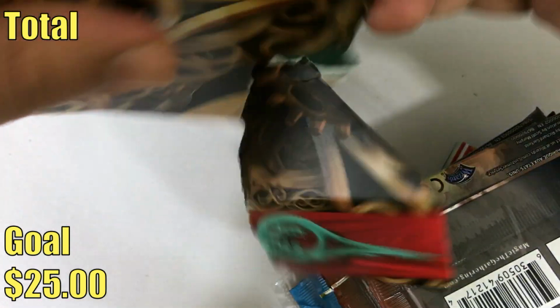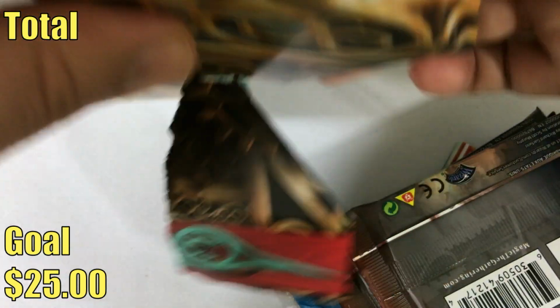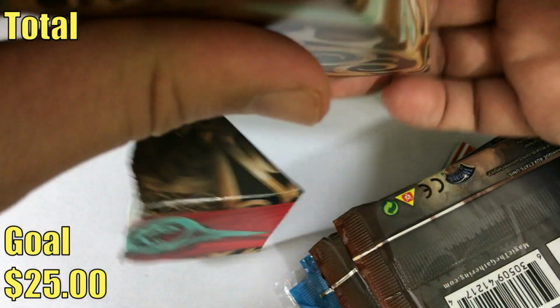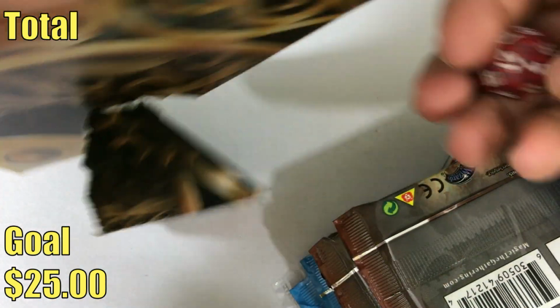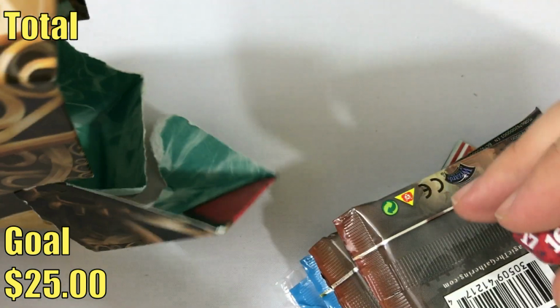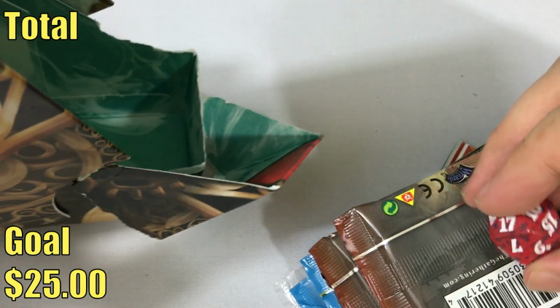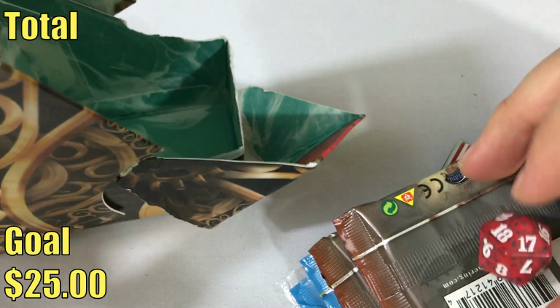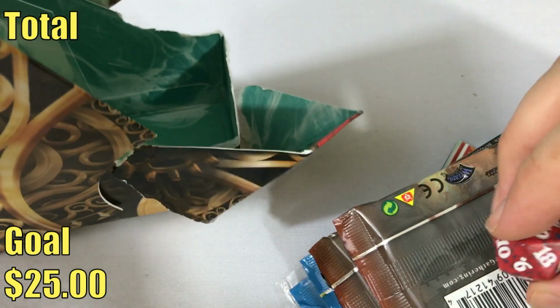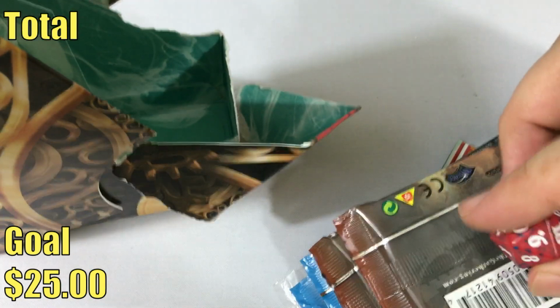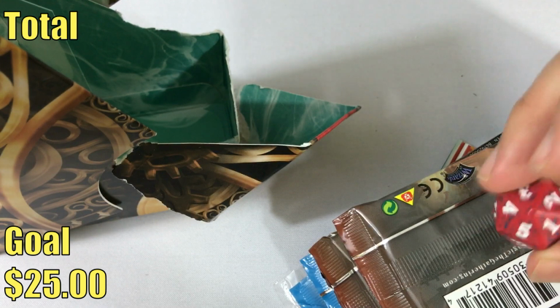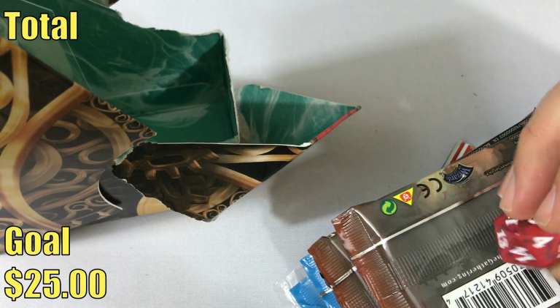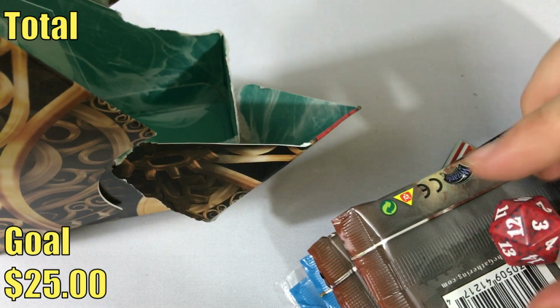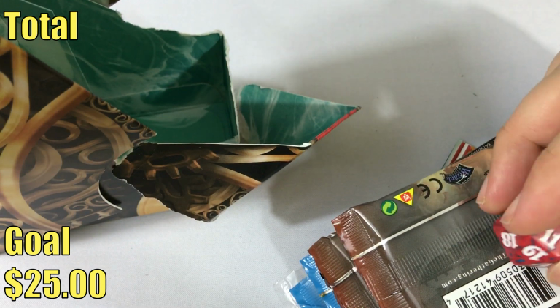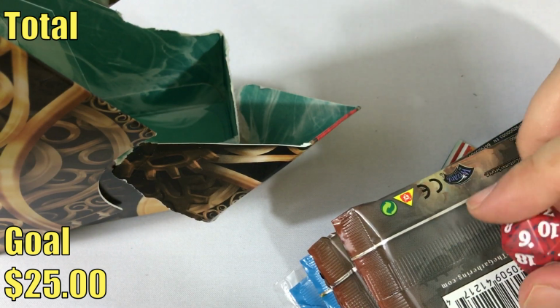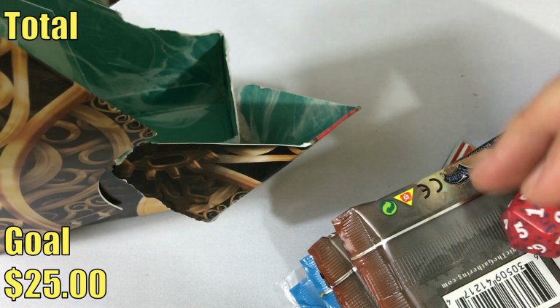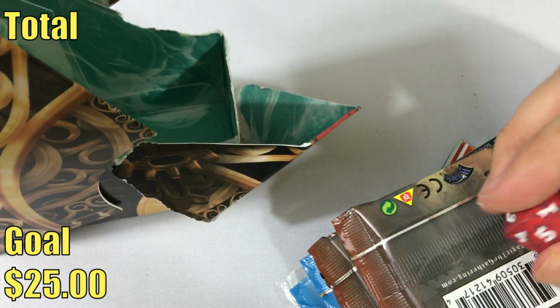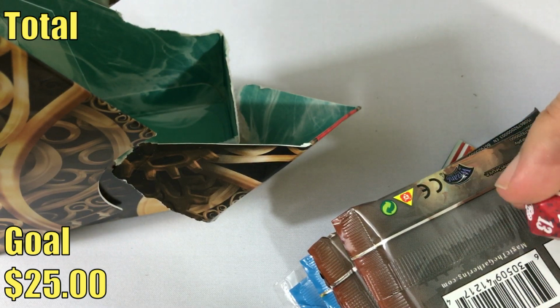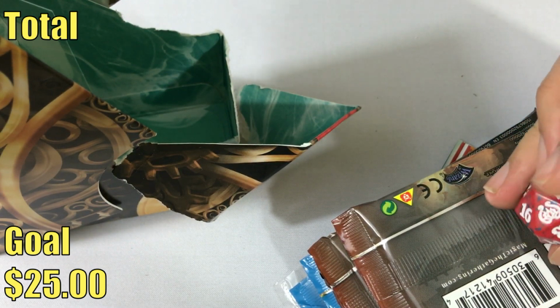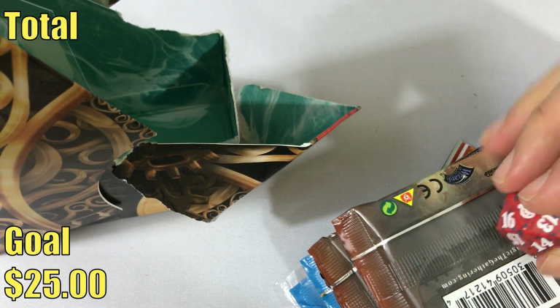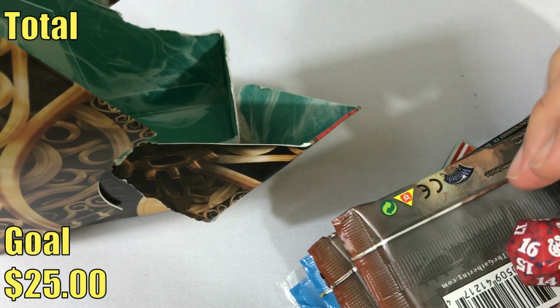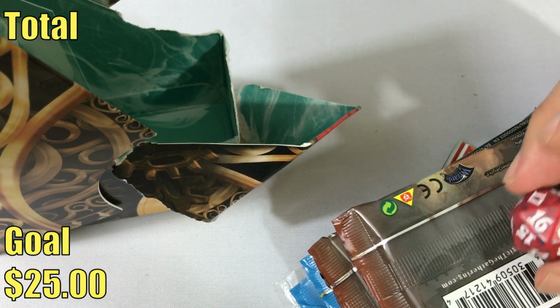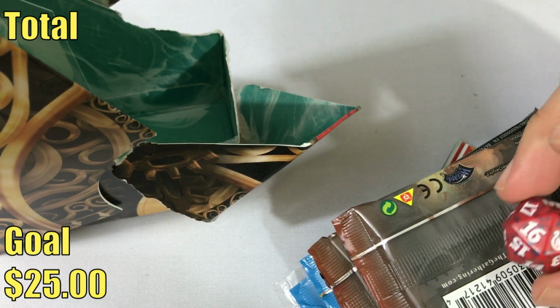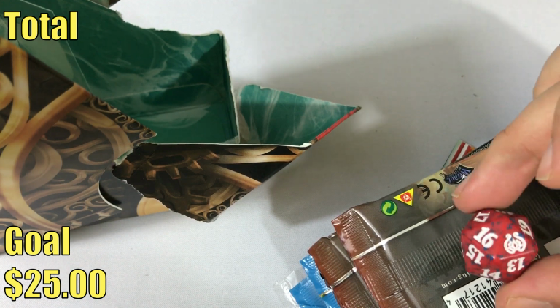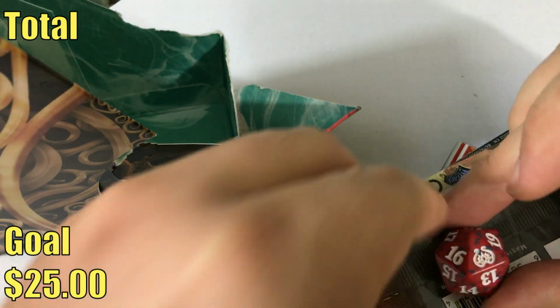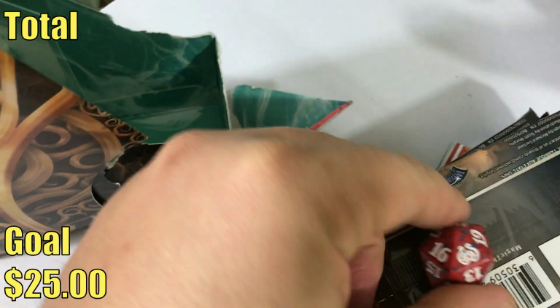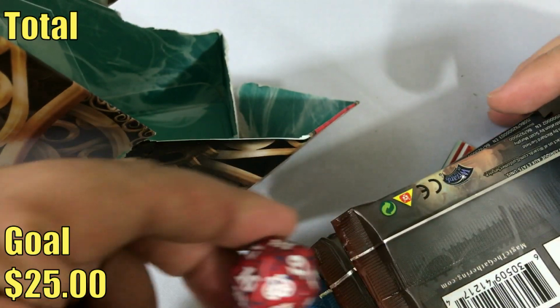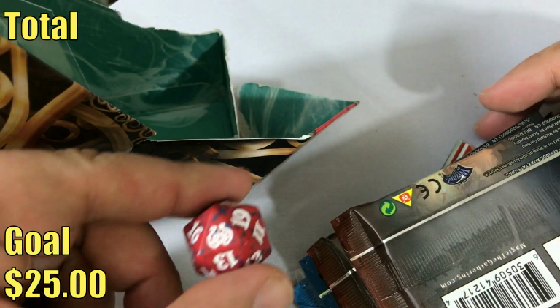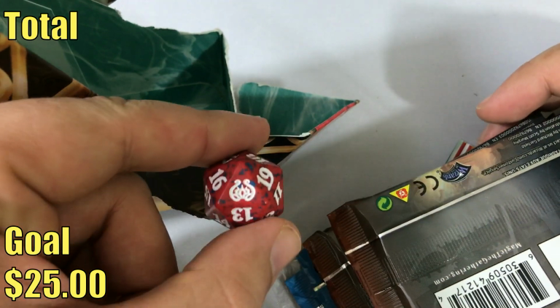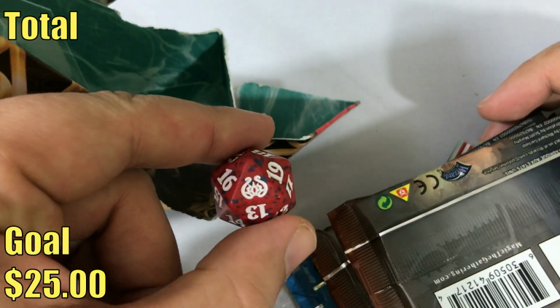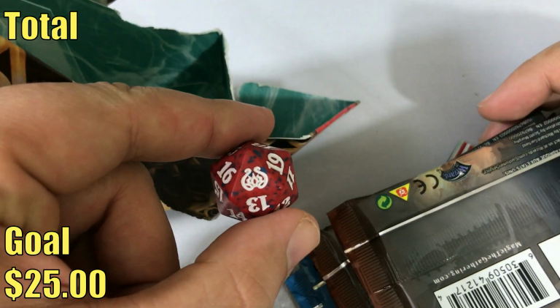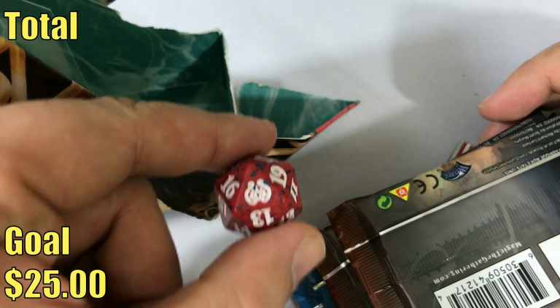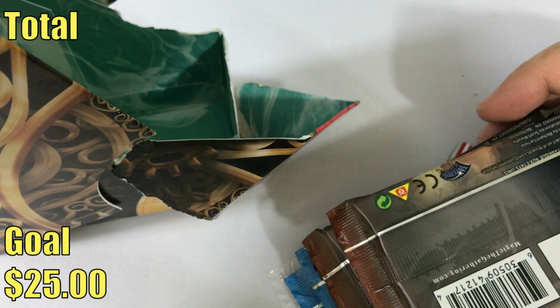So in here you're gonna find, first off, your spin-down die. We've got a red one. Typically these come in five colors, so it's kind of red with blue speckles, and this of course is the Aether Revolt symbol. You'll see that there.